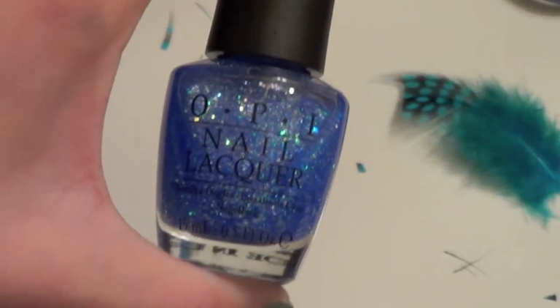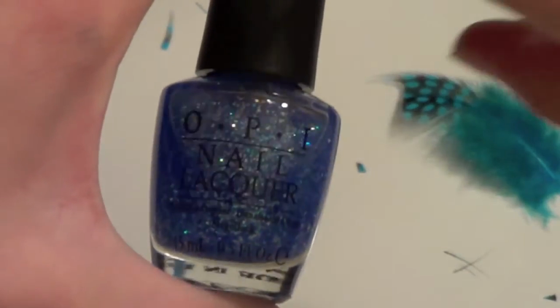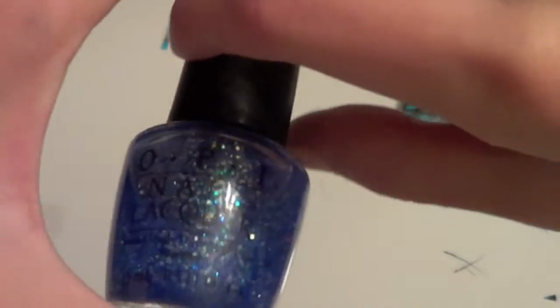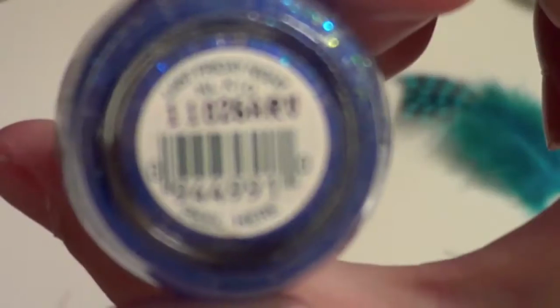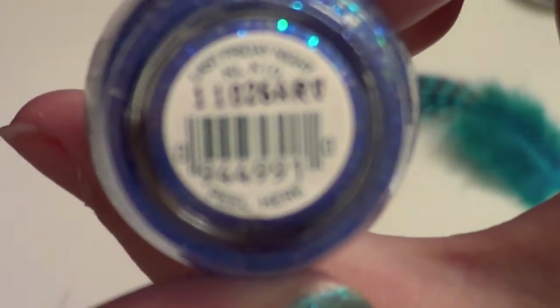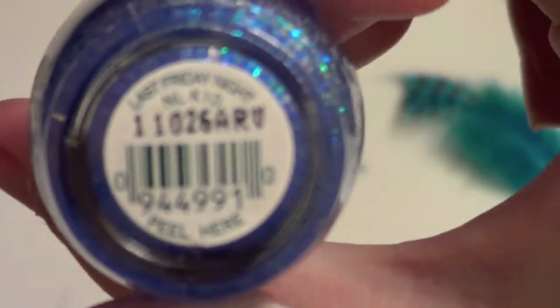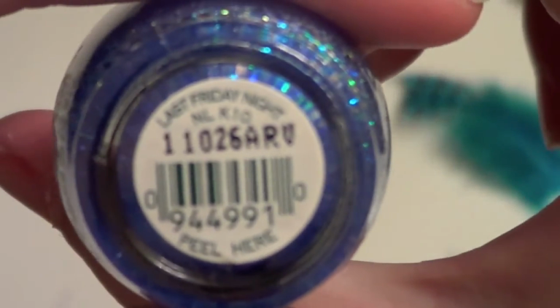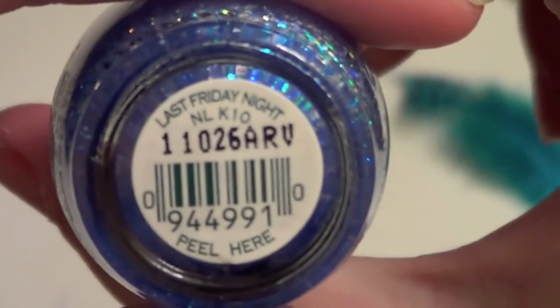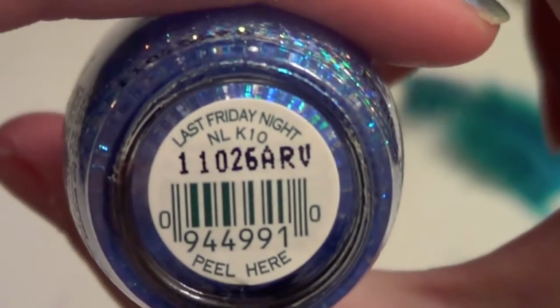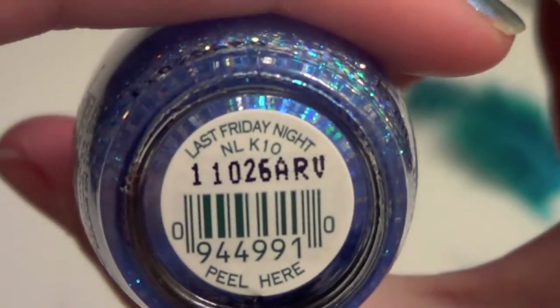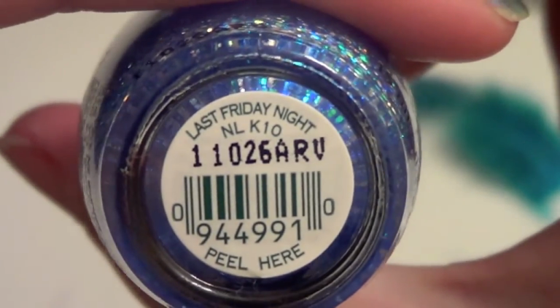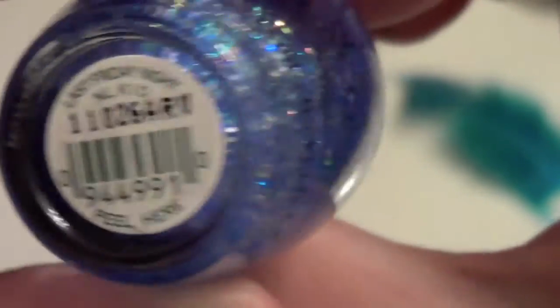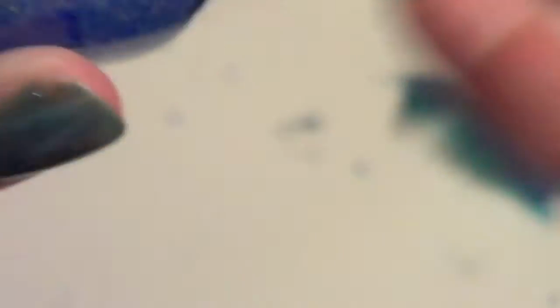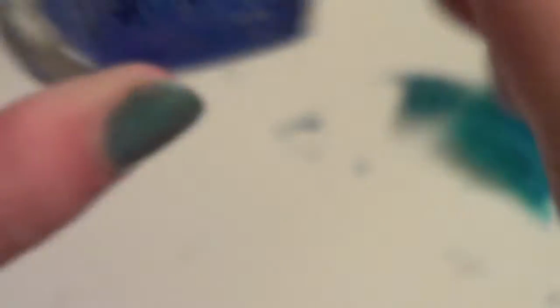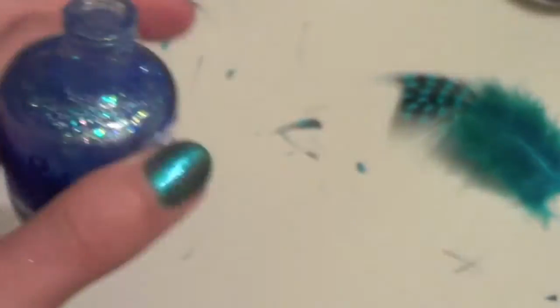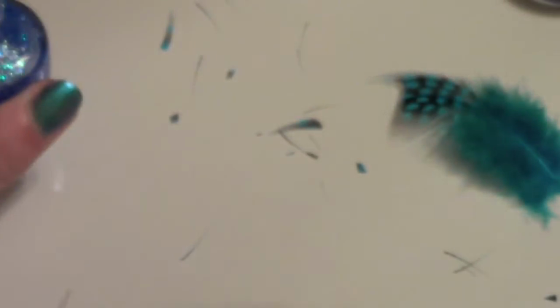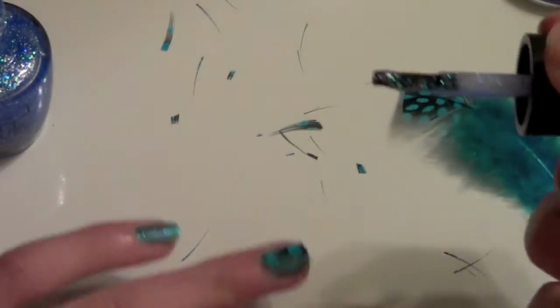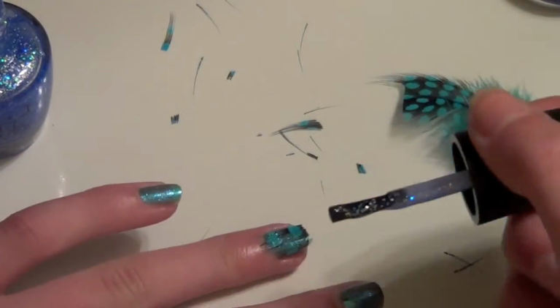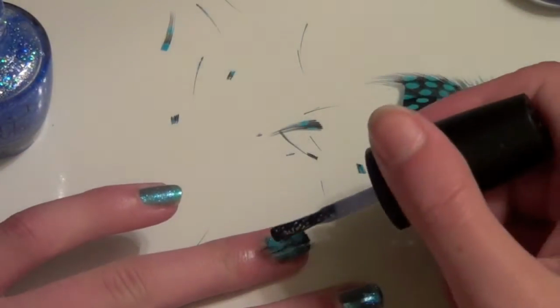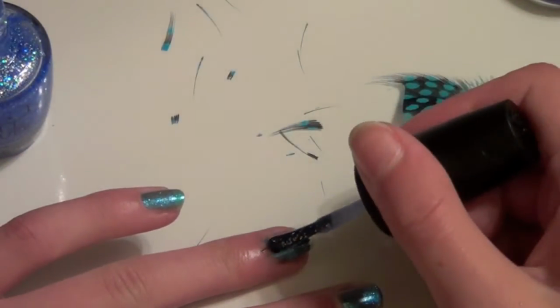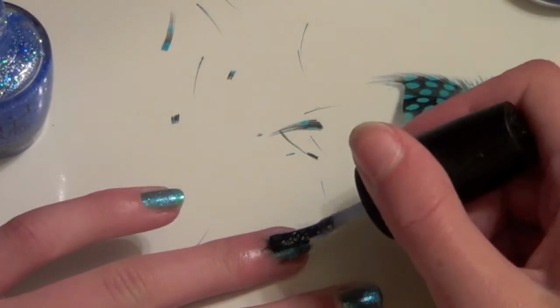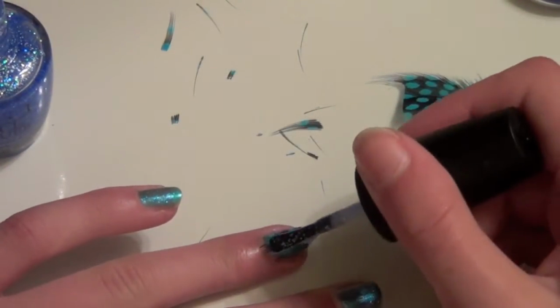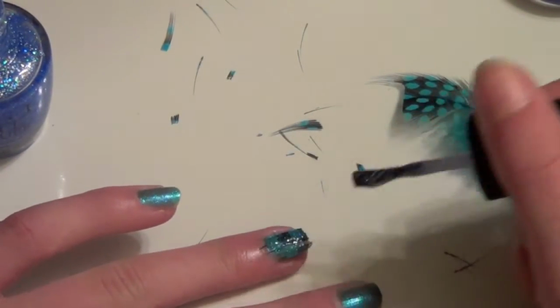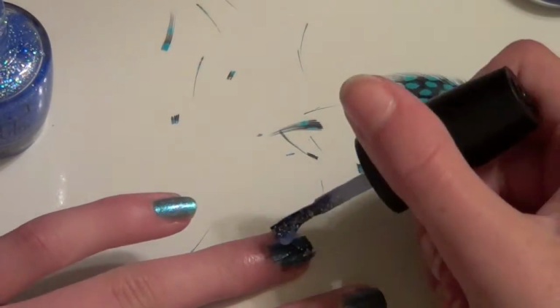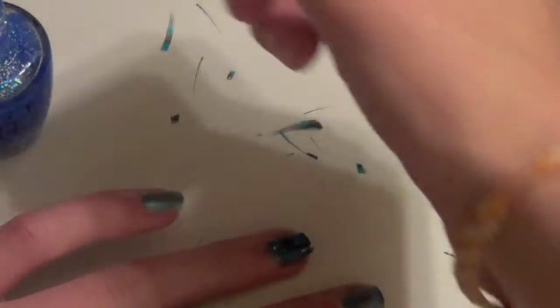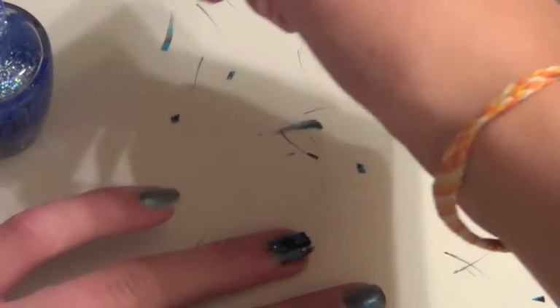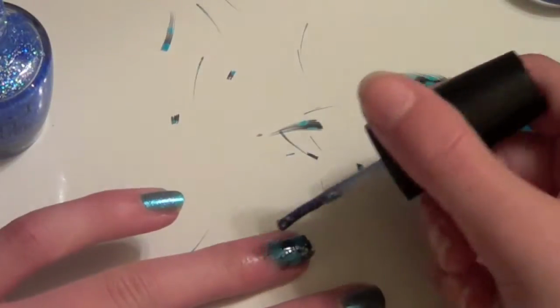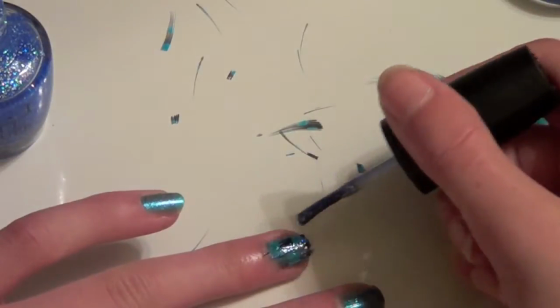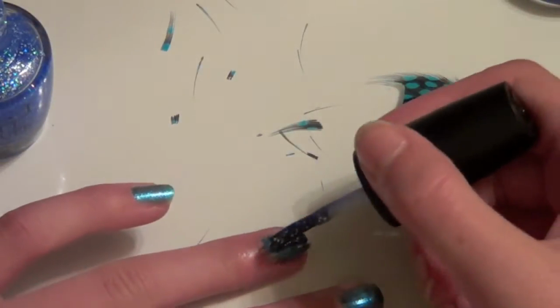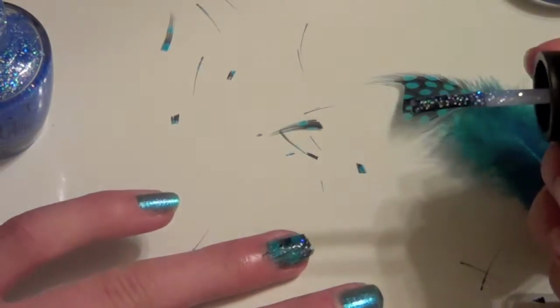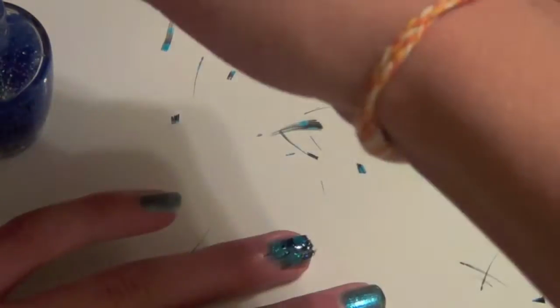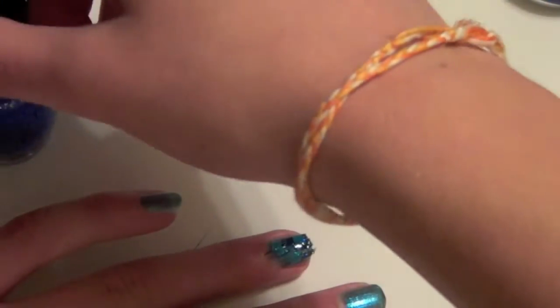Now seal in your feather with a top coat. I'm using OPI's Last Friday Night, part of the Katy Perry Collection — this one is glittery. You don't have to use a glitter one, but I wanted to make it a little more fun, so I decided to go with a glittery top coat.